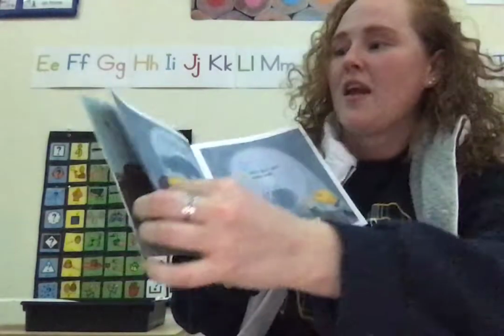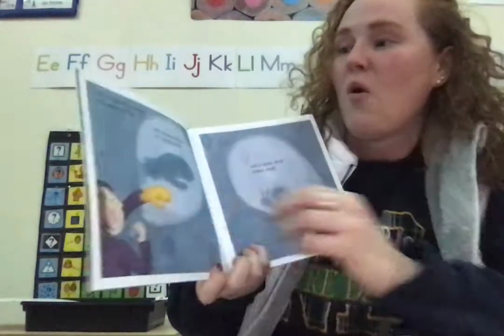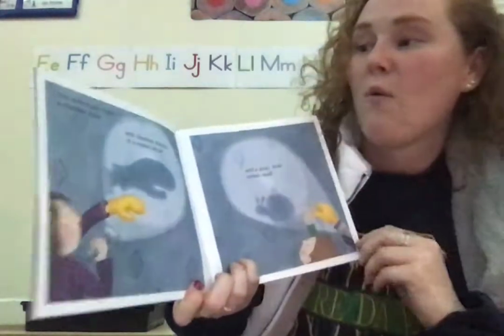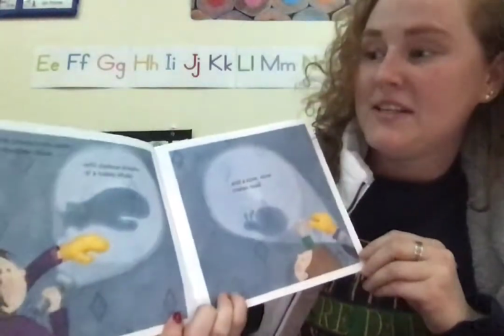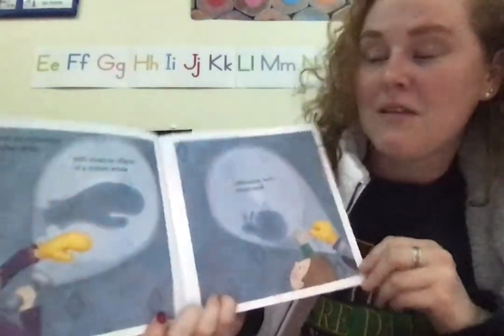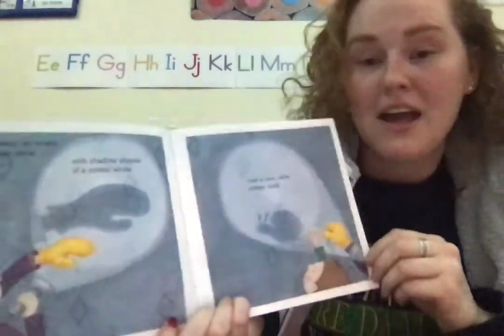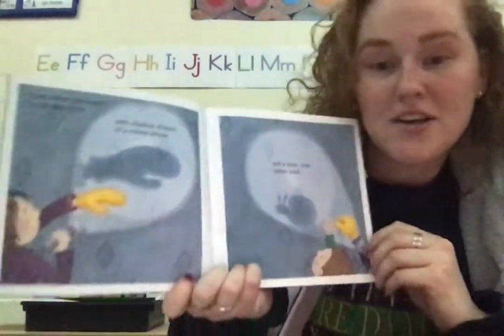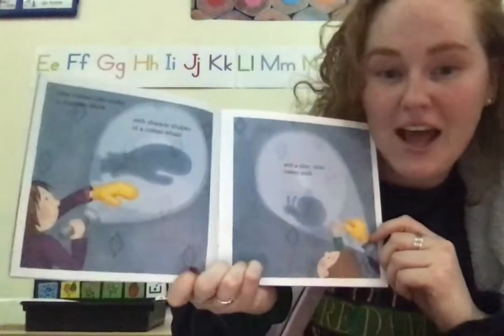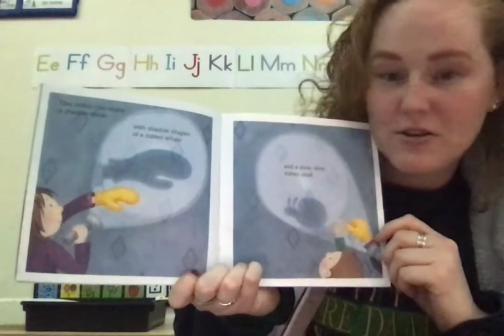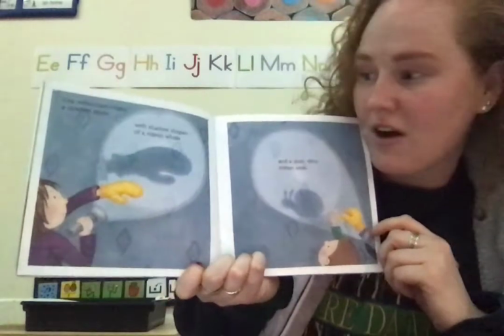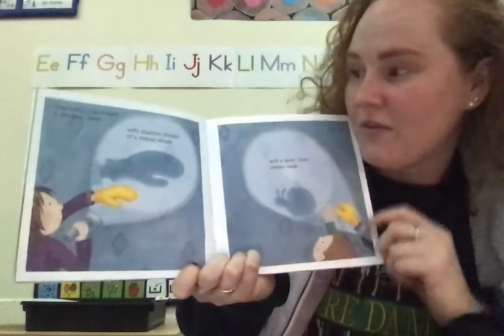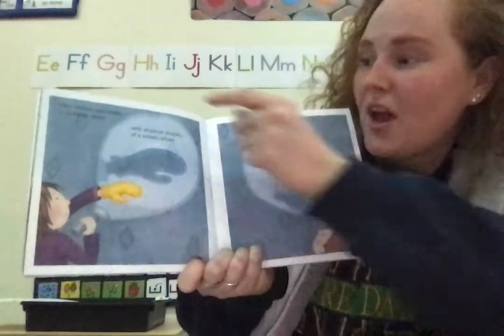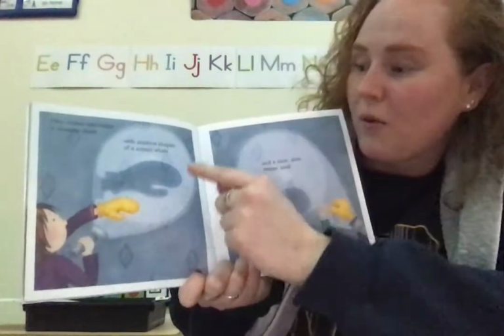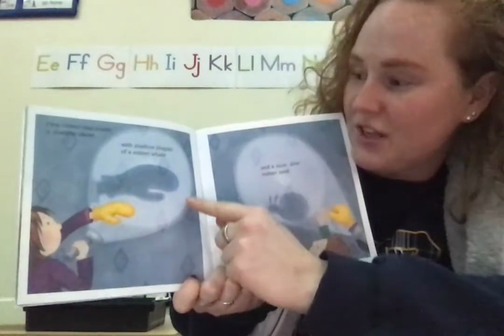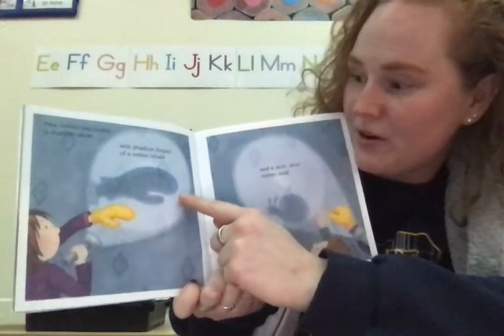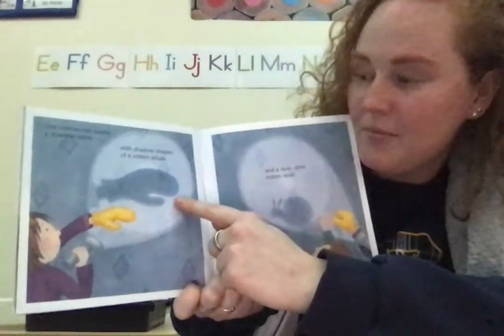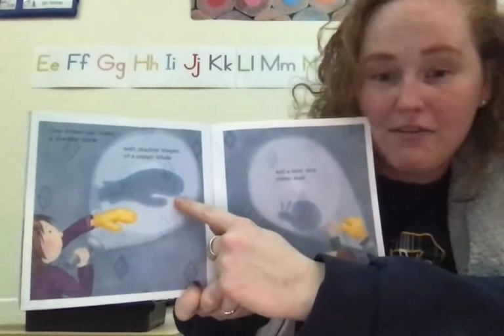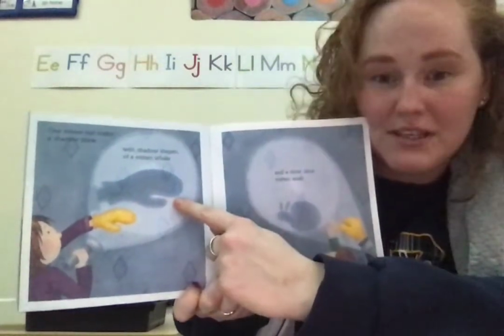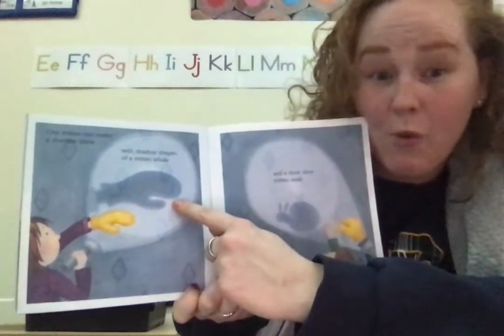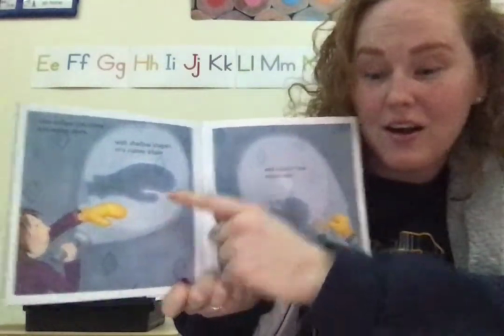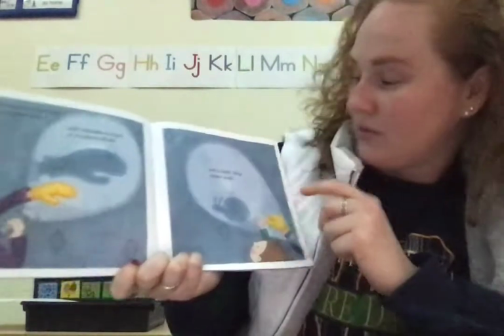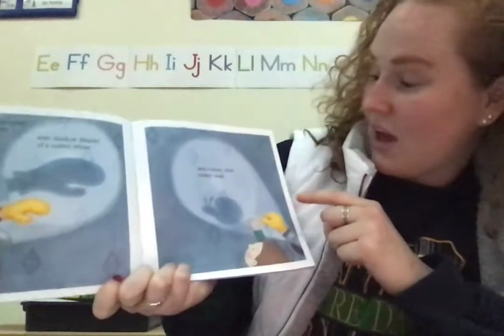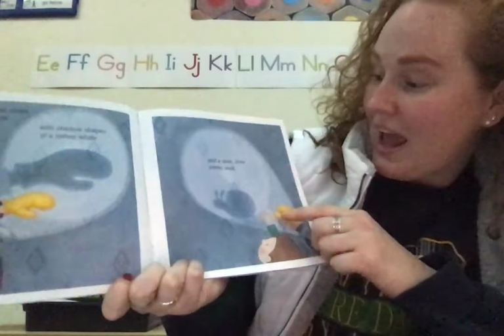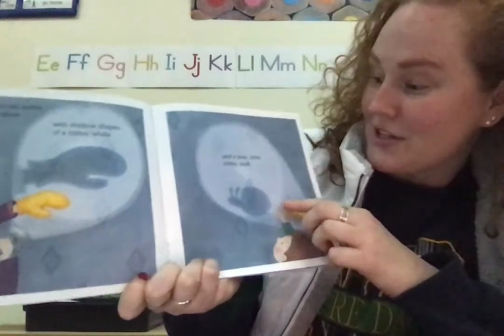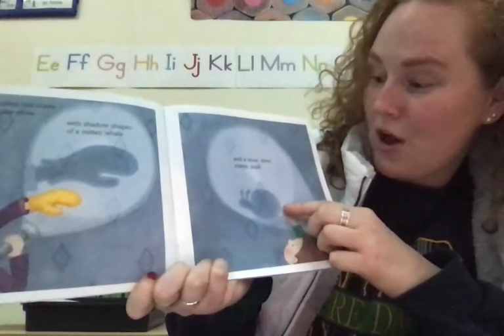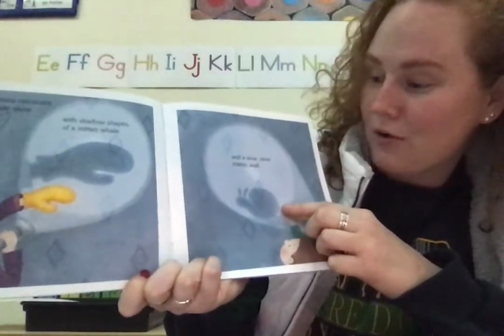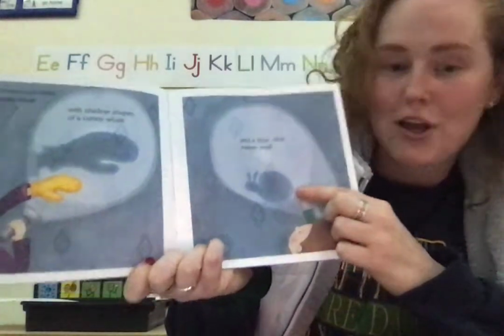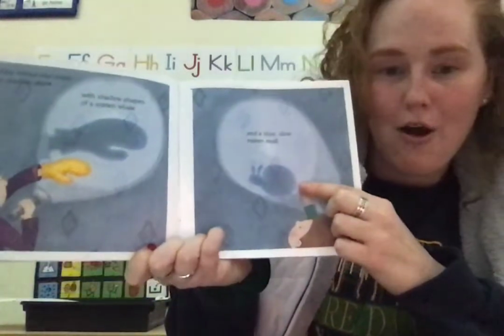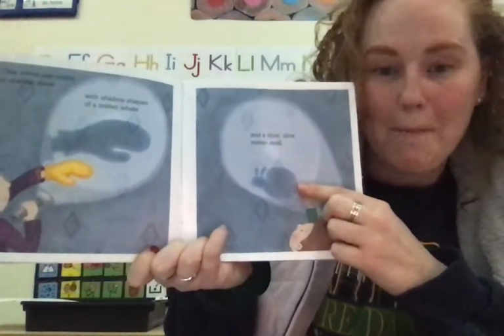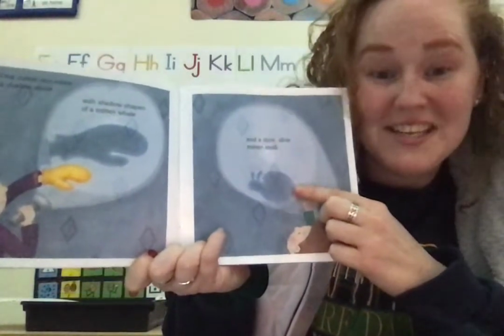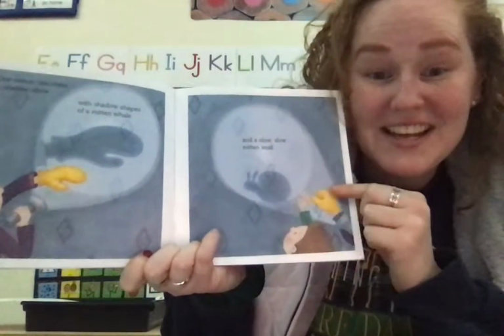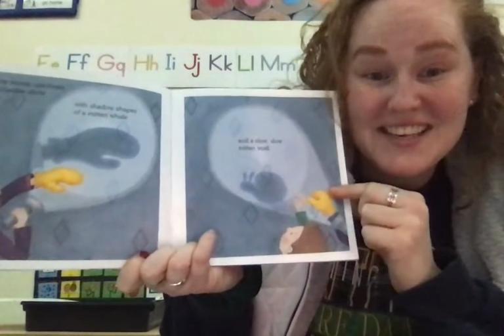One mitten can make a shadow show with shadow shapes of a mitten whale and a slow slow mitten snail.